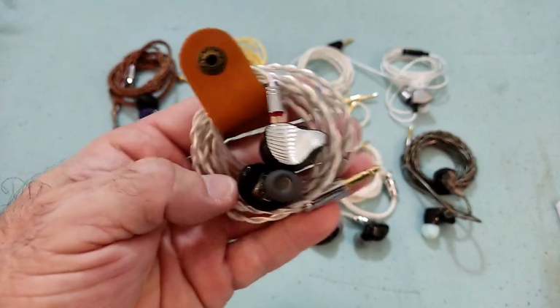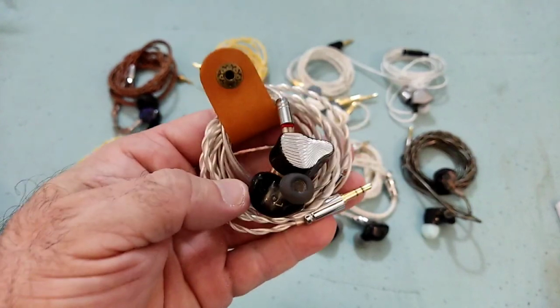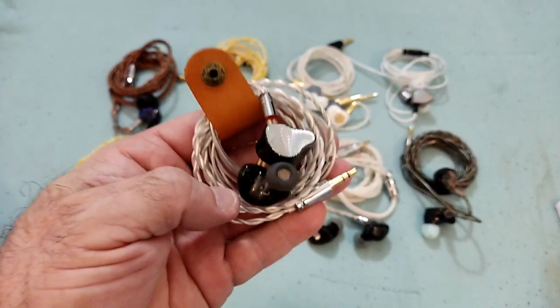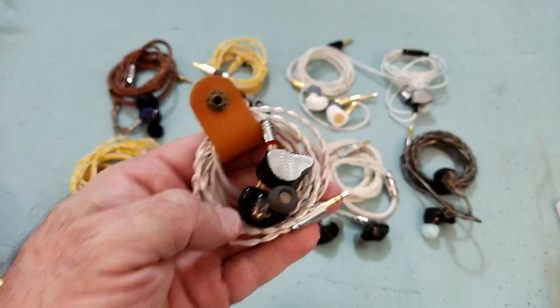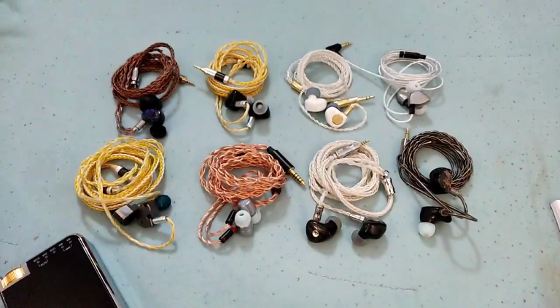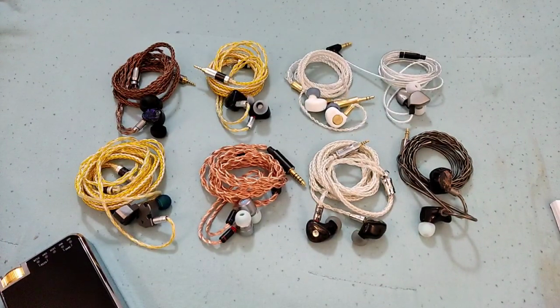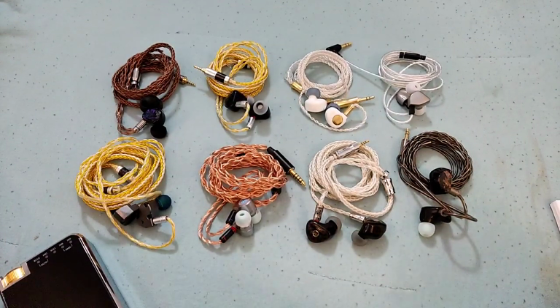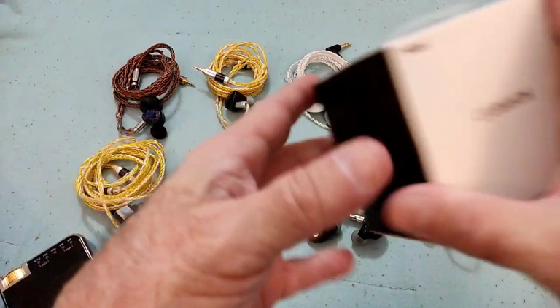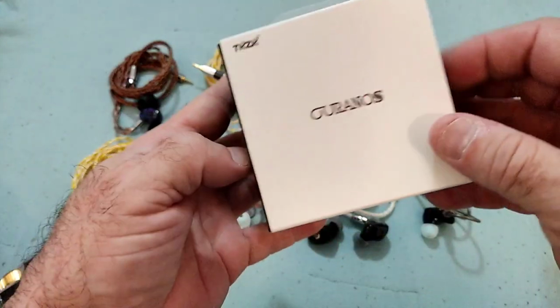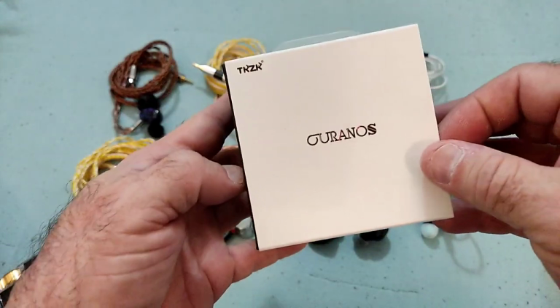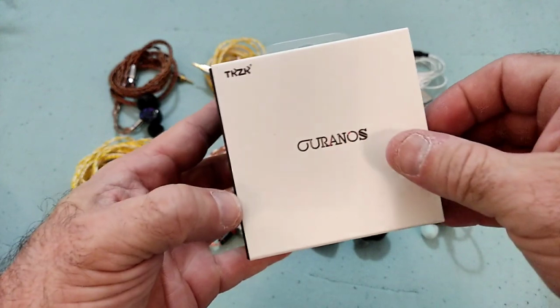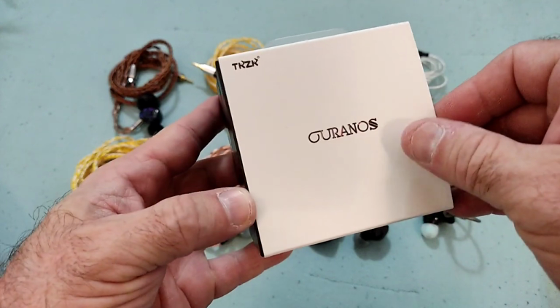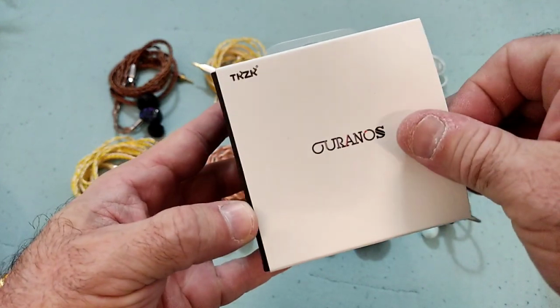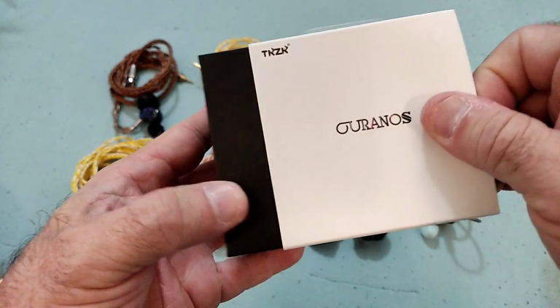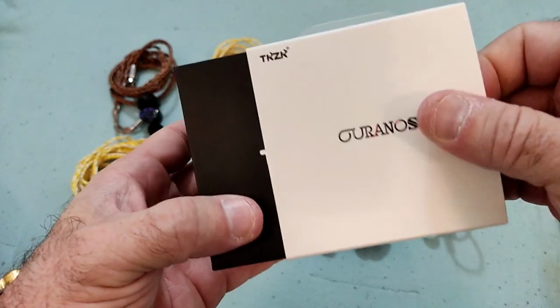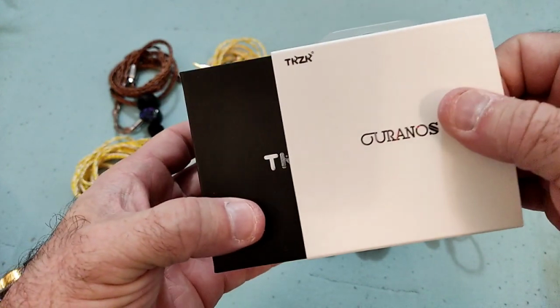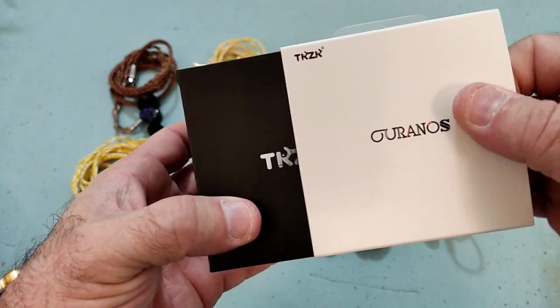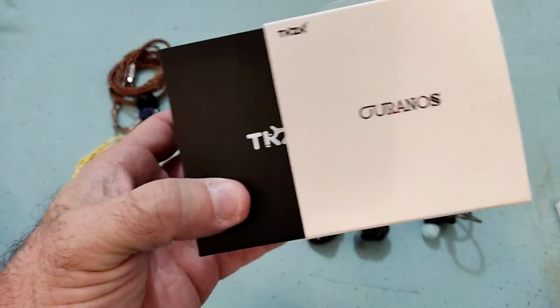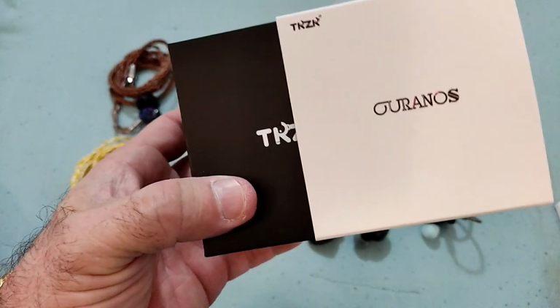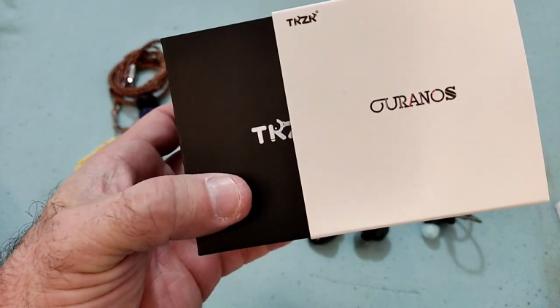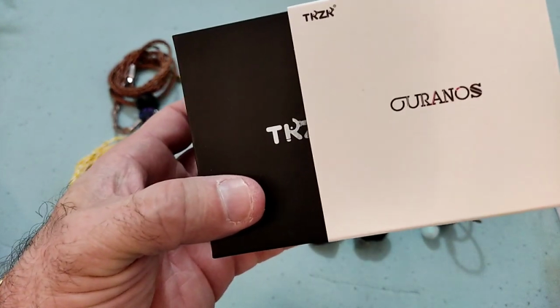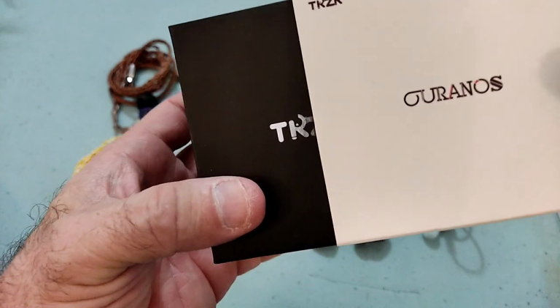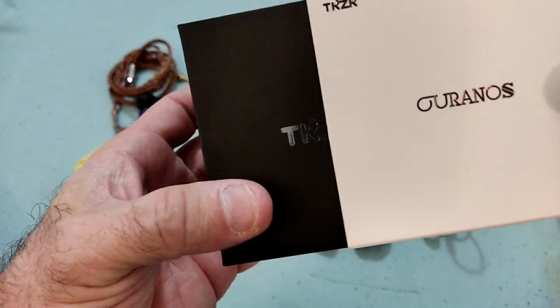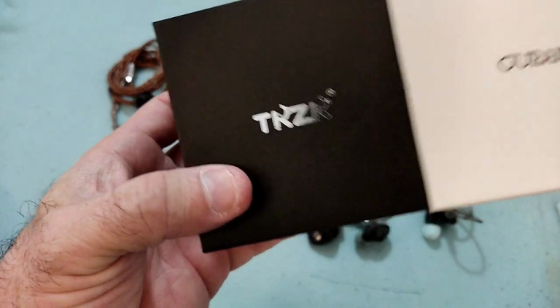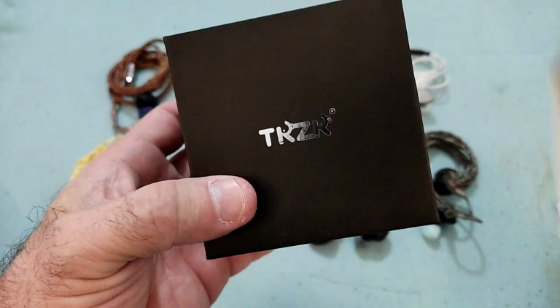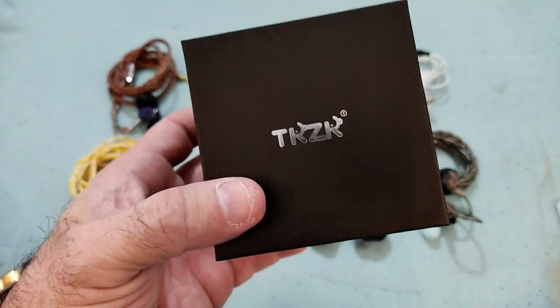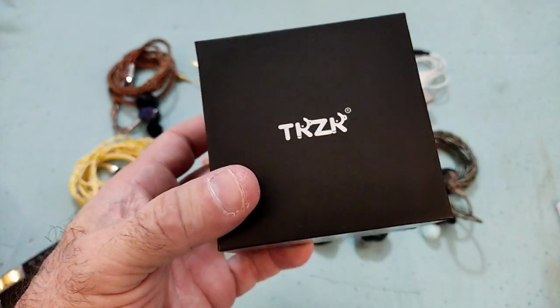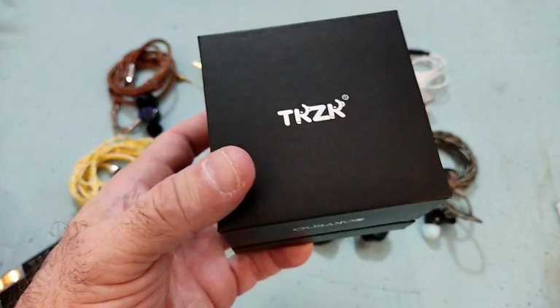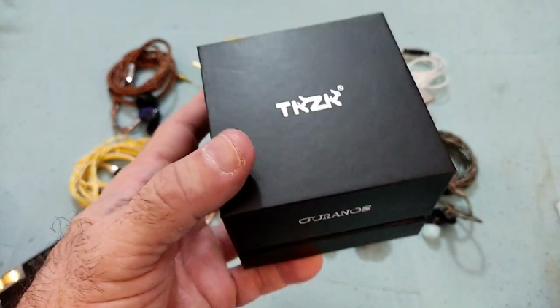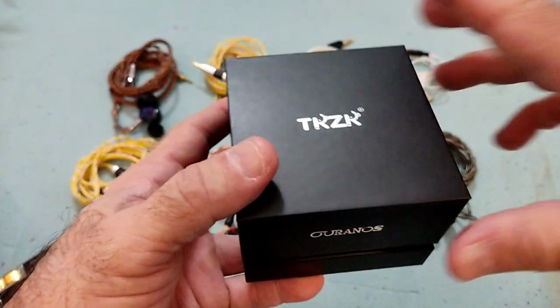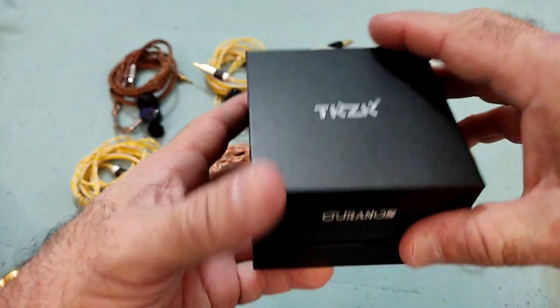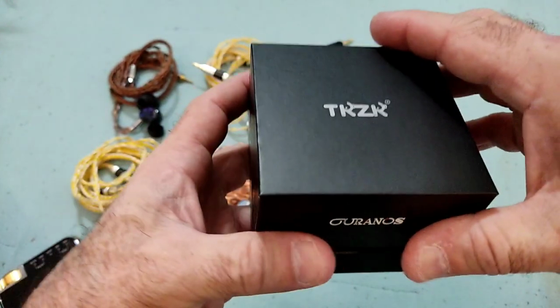This is not what we're talking about — it's not the Wave, it's the Oranos, which is the latest one. It's just a single DD this time, not a 1+1, and it's using a CNT driver — a carbon nanotube.